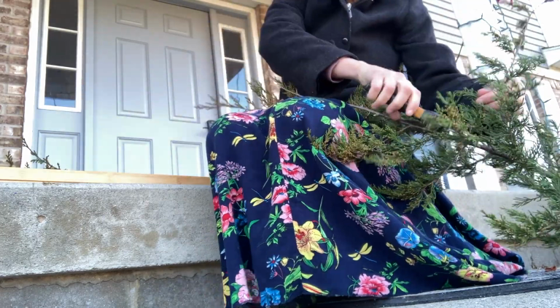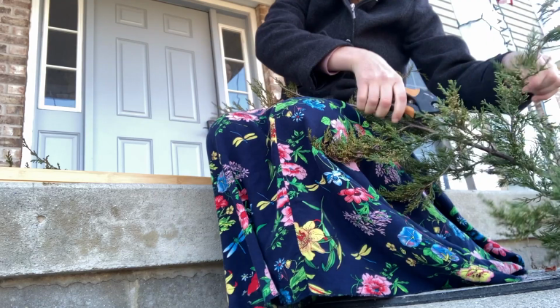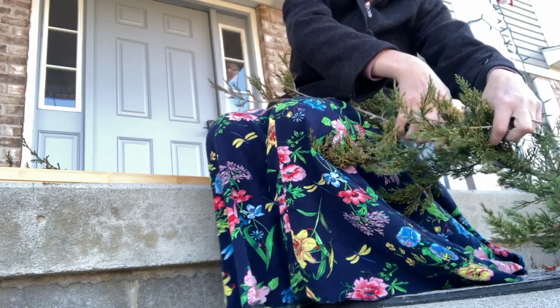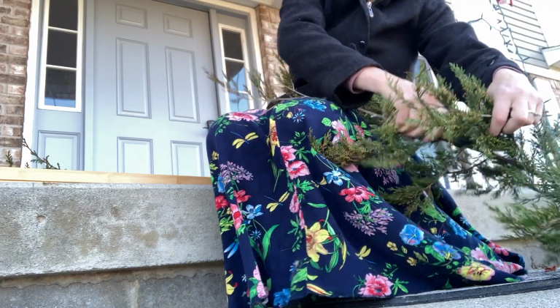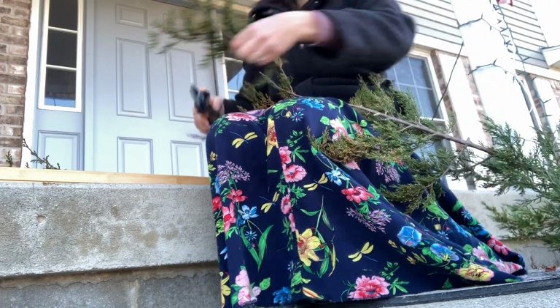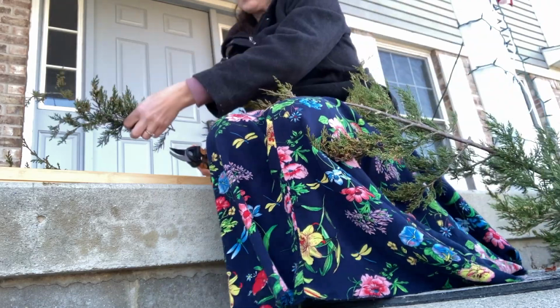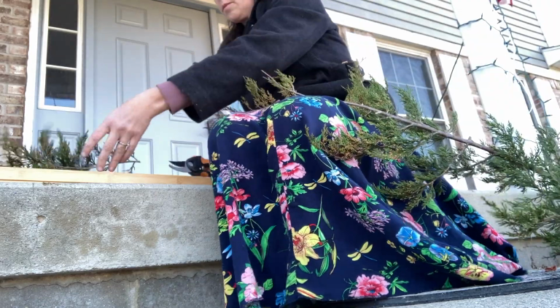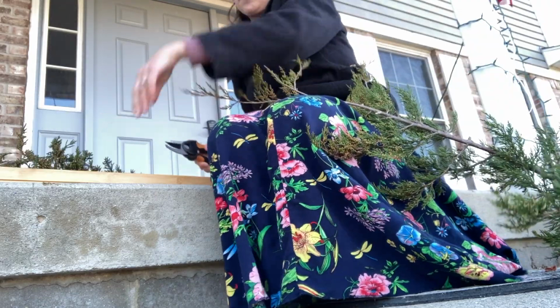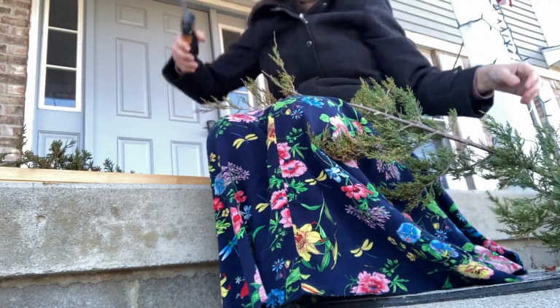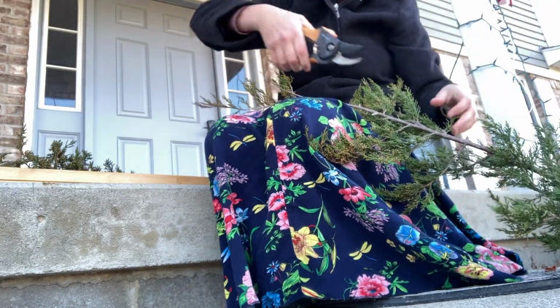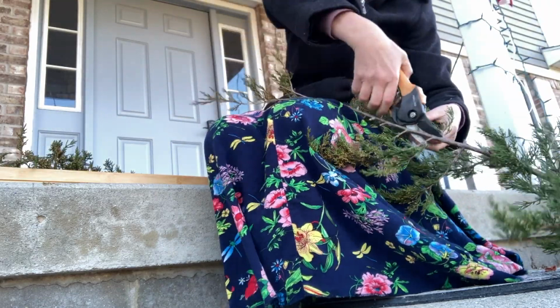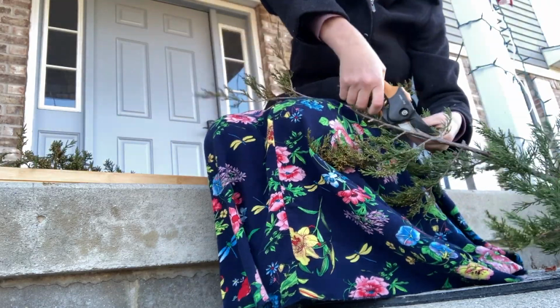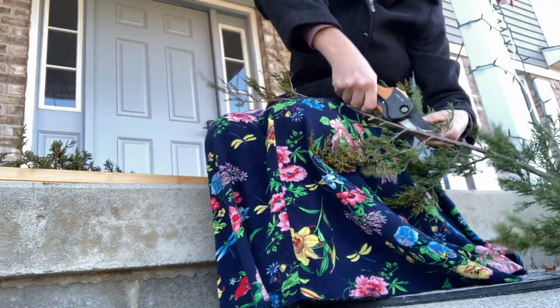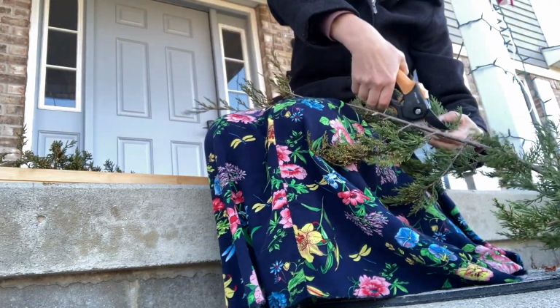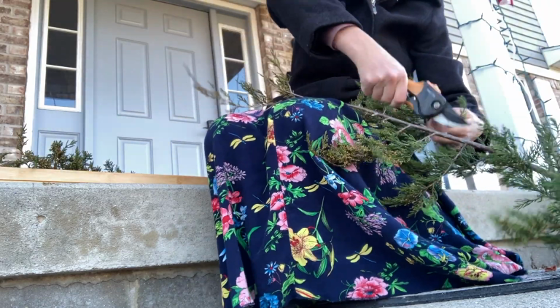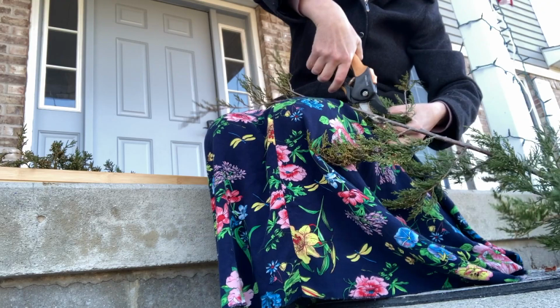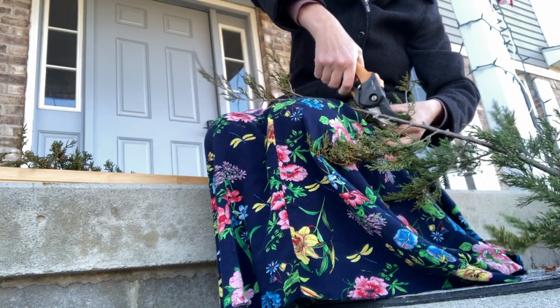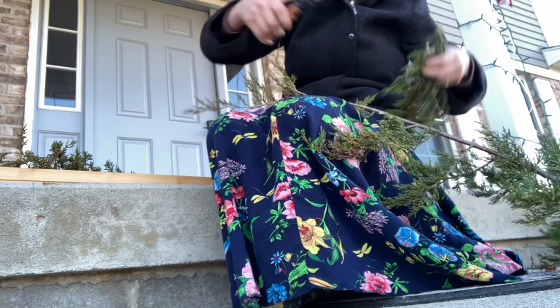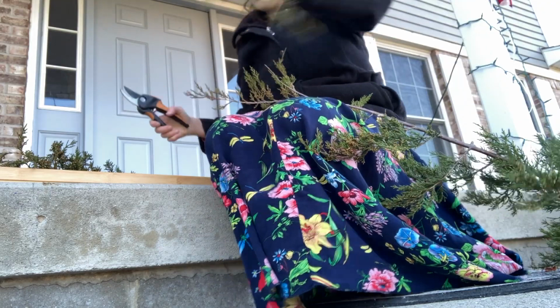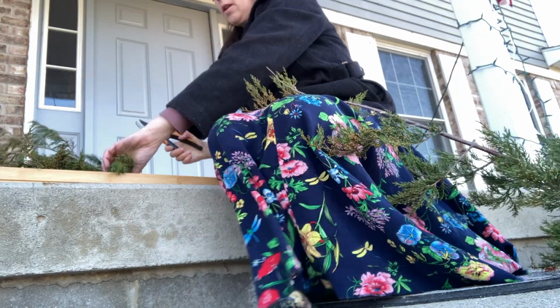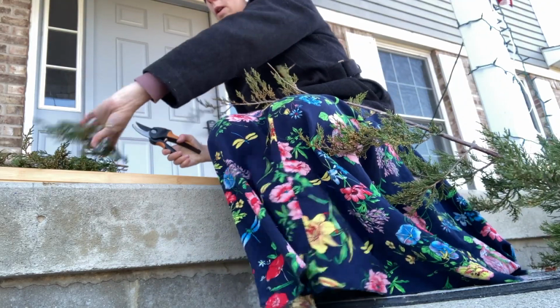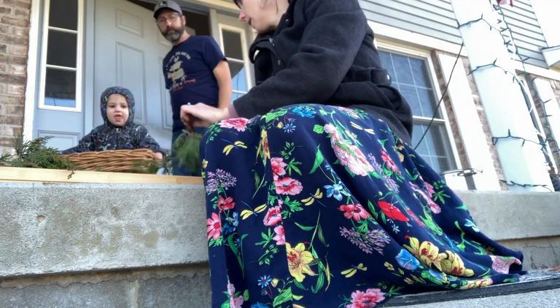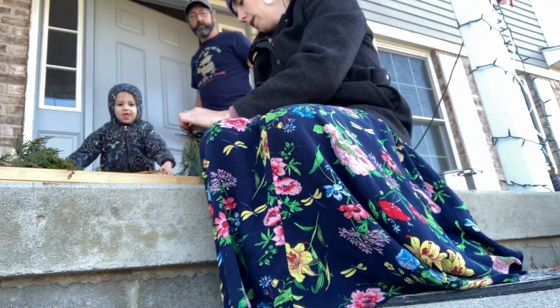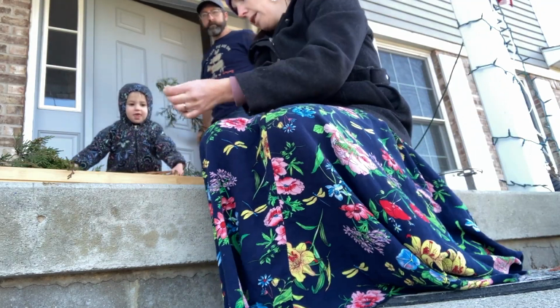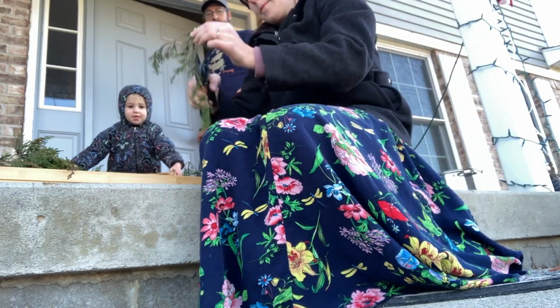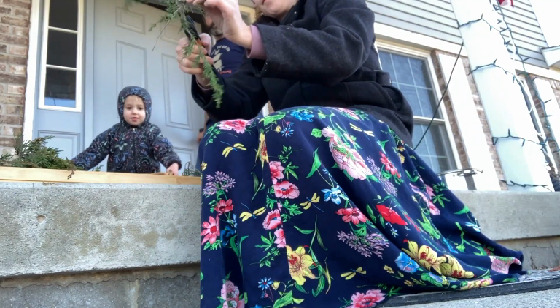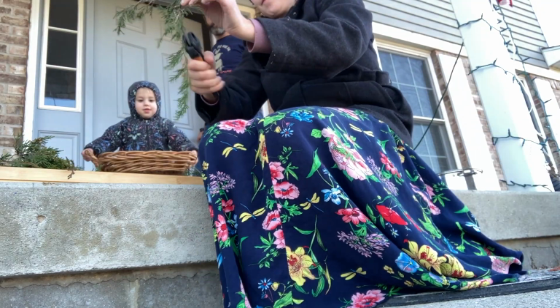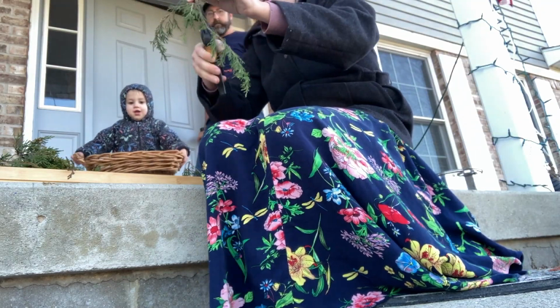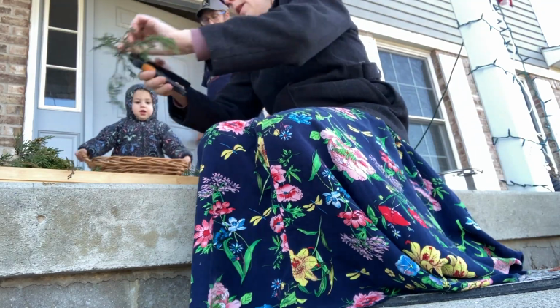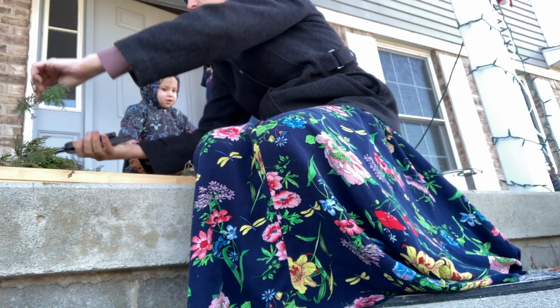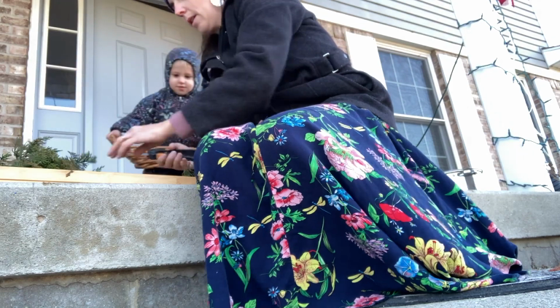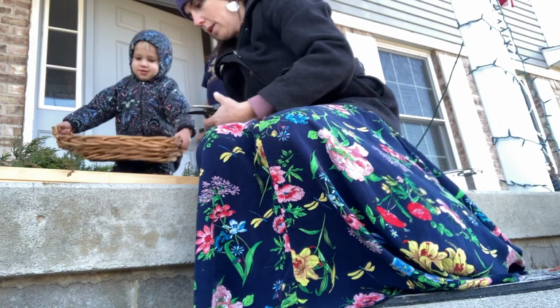We enjoy some time in the calm with the lights turned down low, and the part that may be my kids' favorite is that we always have some sort of treats with it as well.